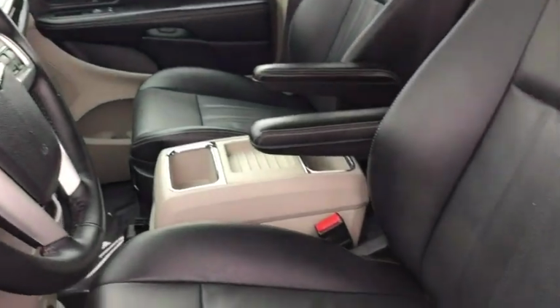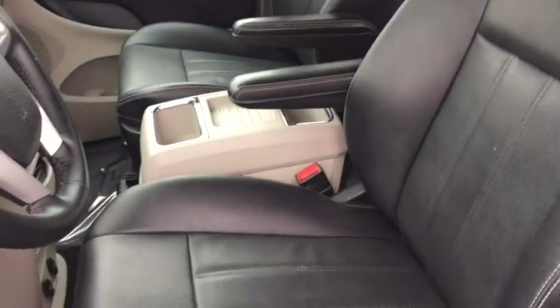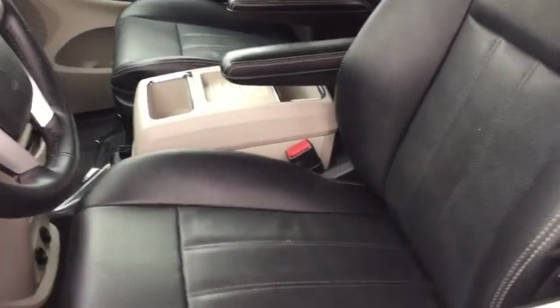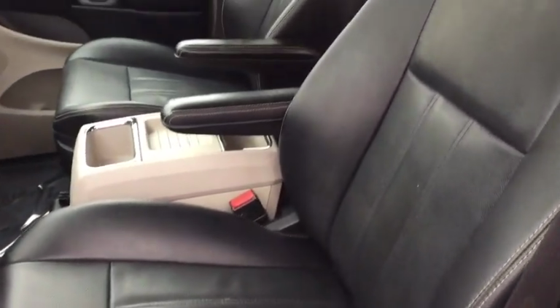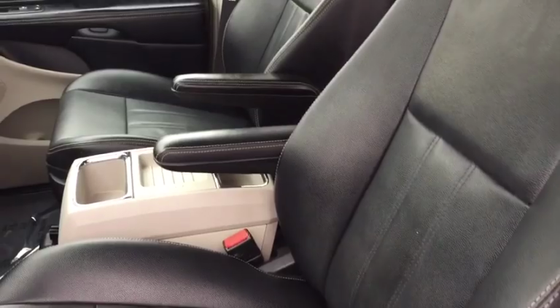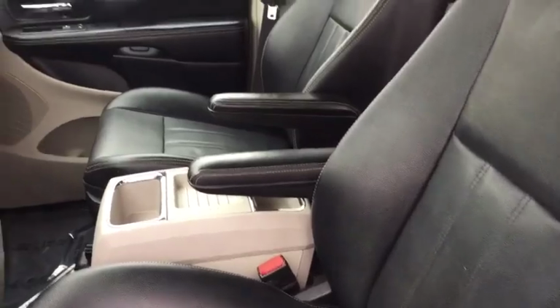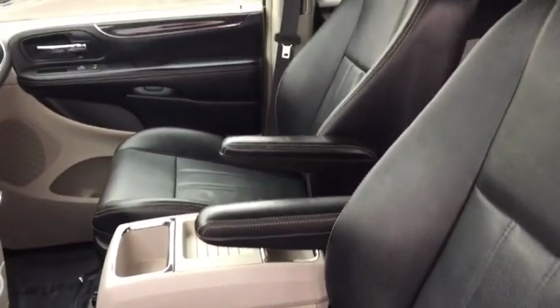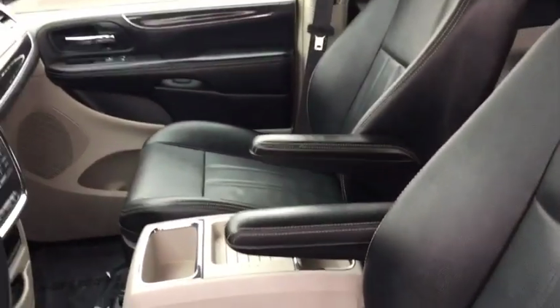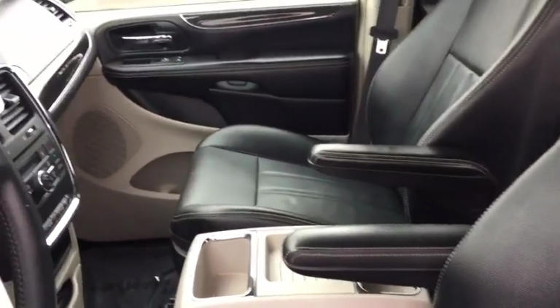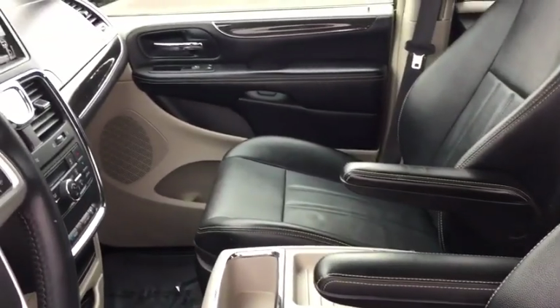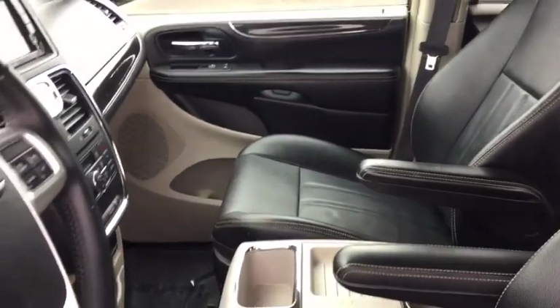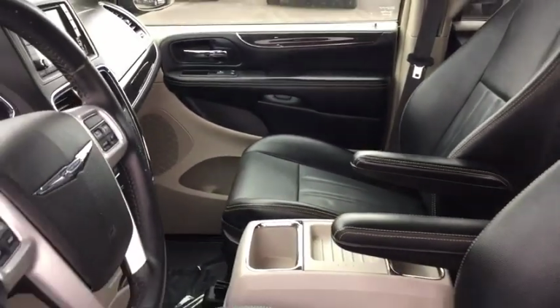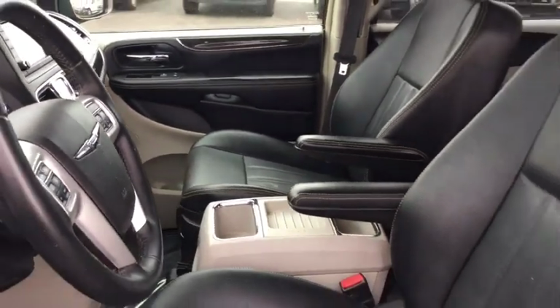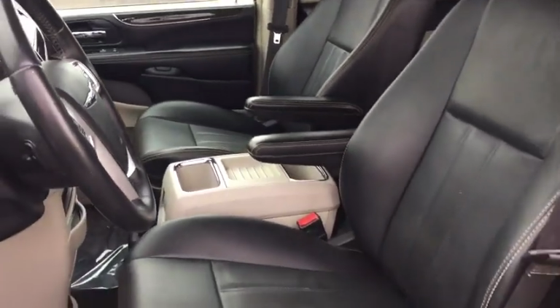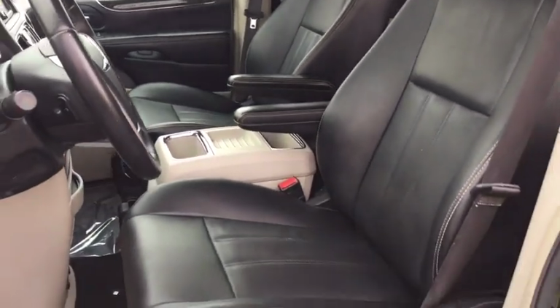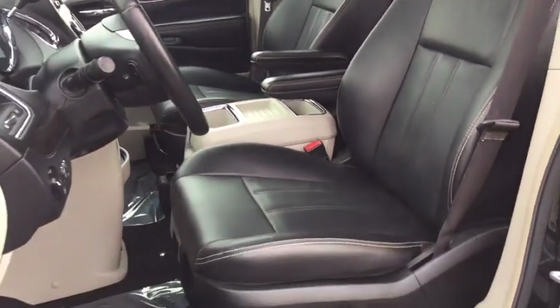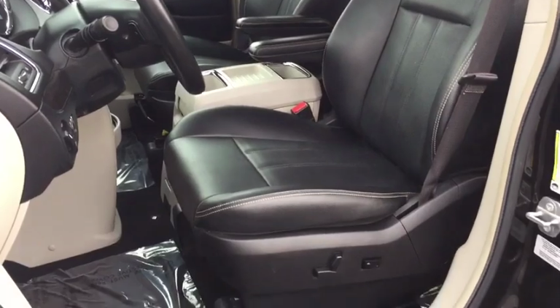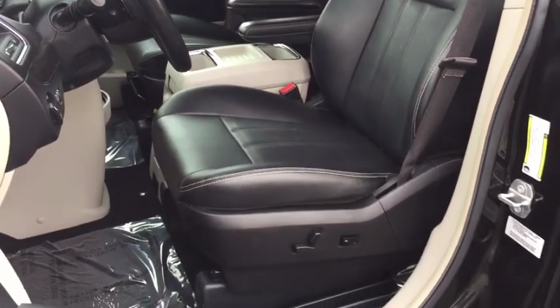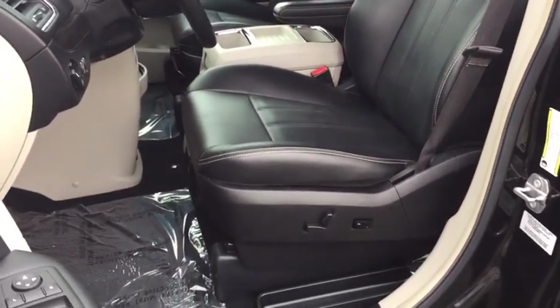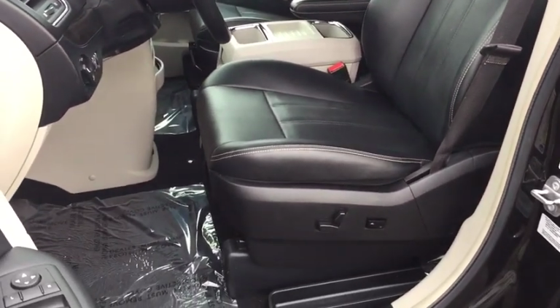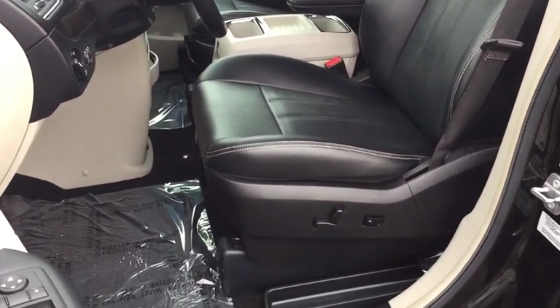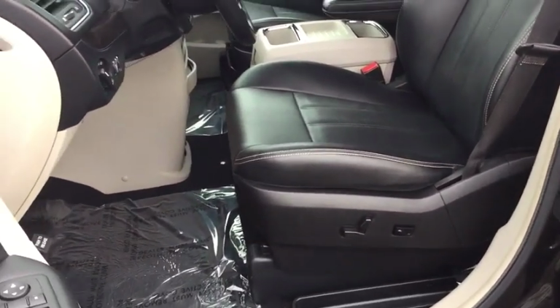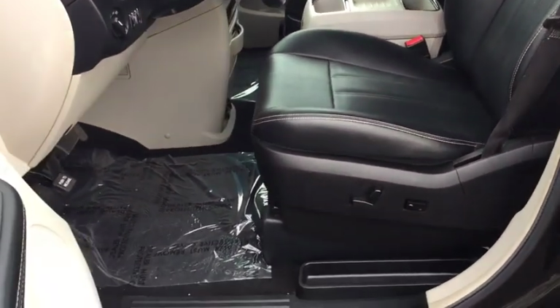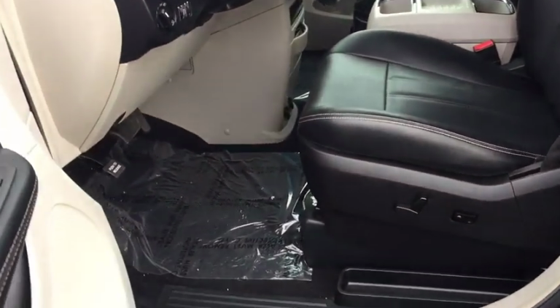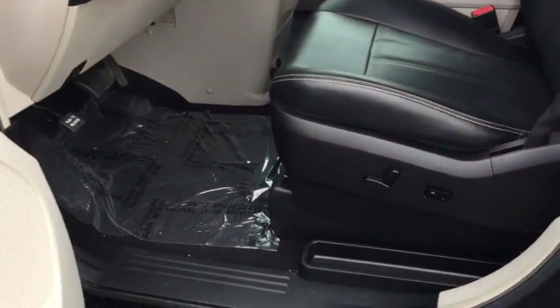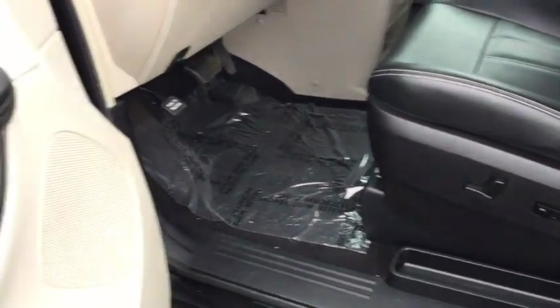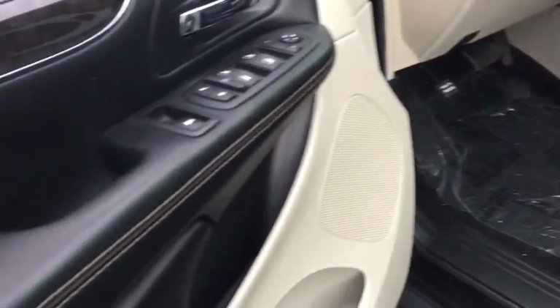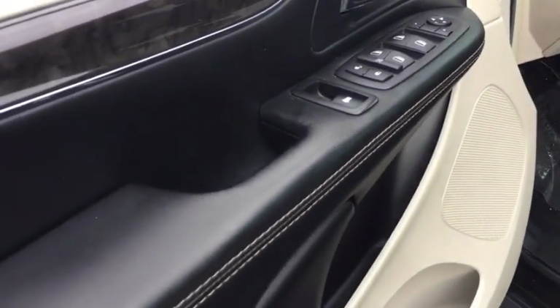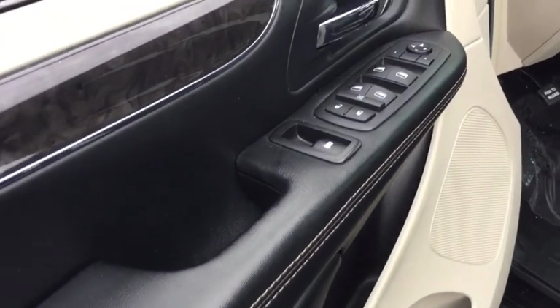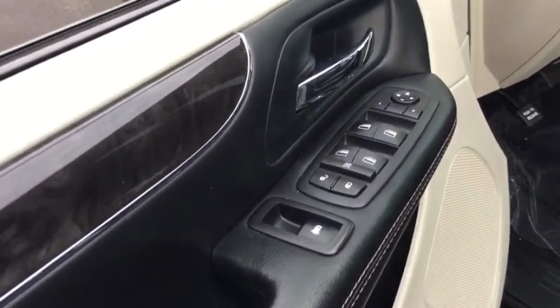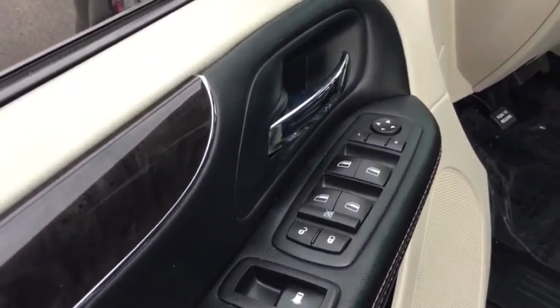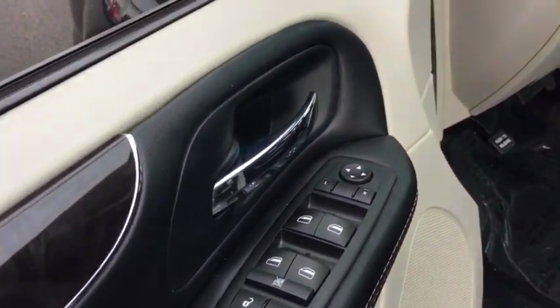Power liftgate, keyless entry, anti-lock braking system, traction control, stability control, backup camera, steering wheel audio control, Bluetooth, leather-wrapped steering wheel, adjustable steering wheel, power steering, four-wheel disc brakes.